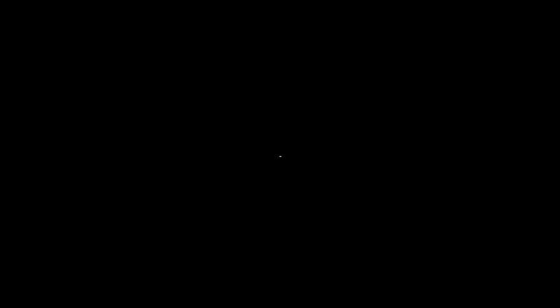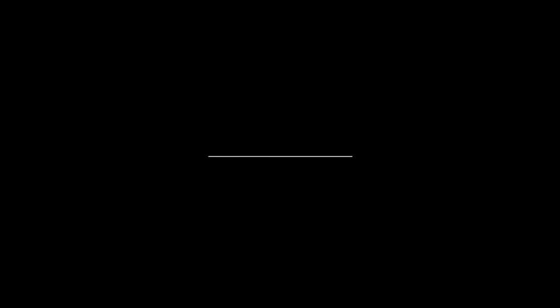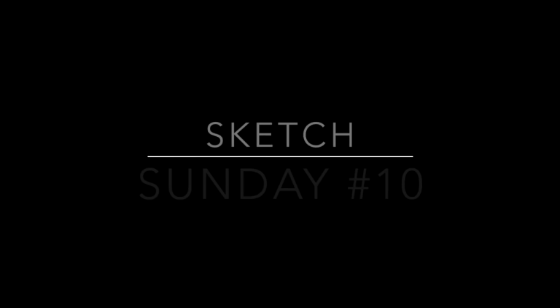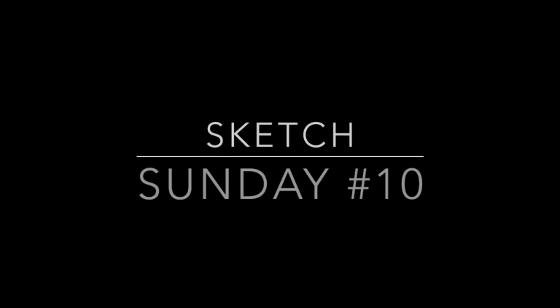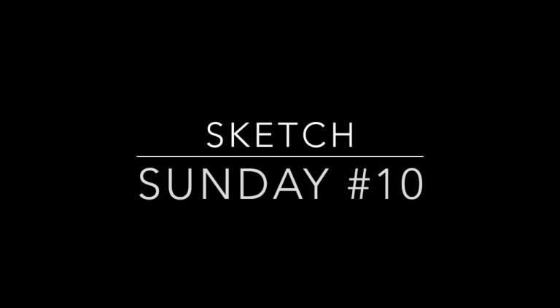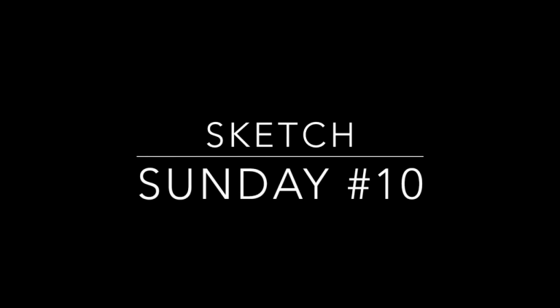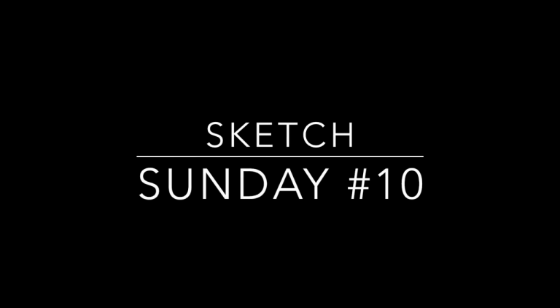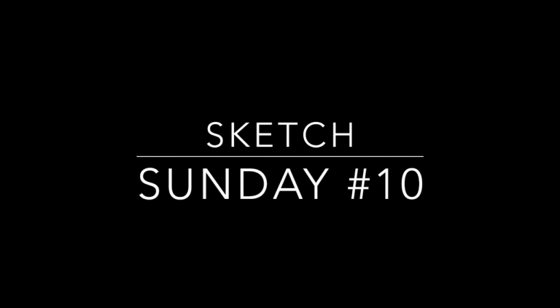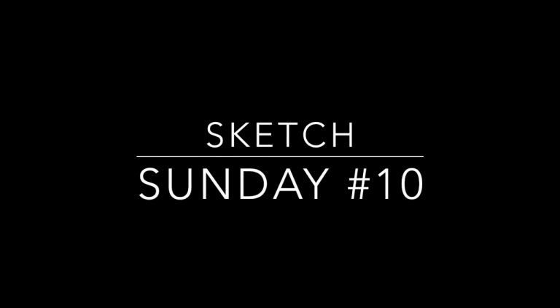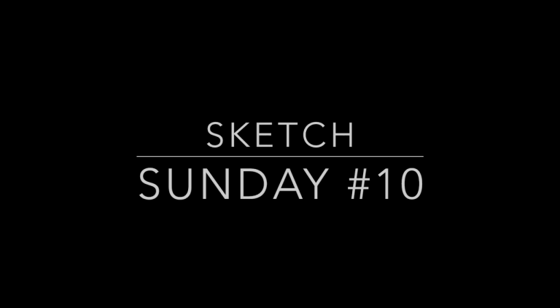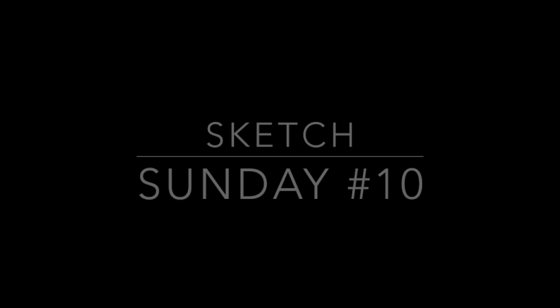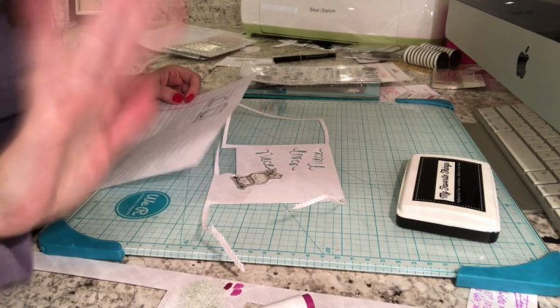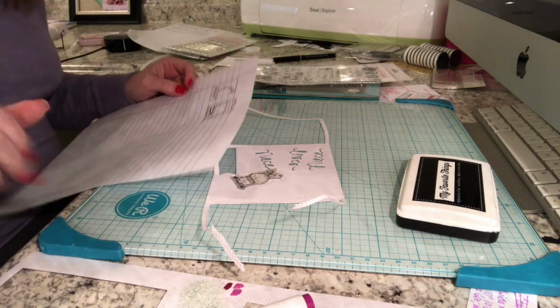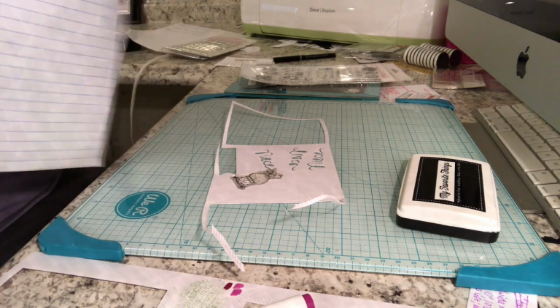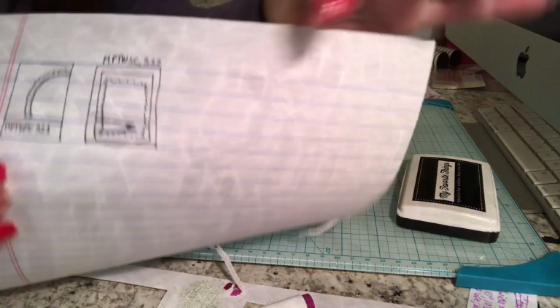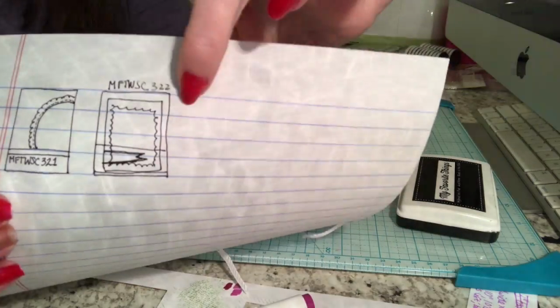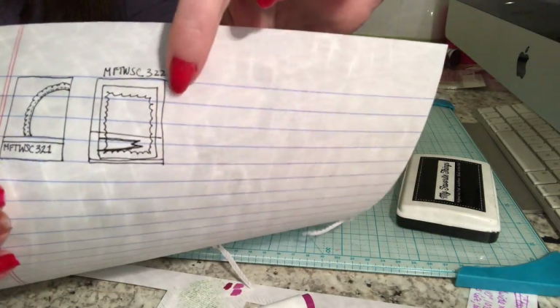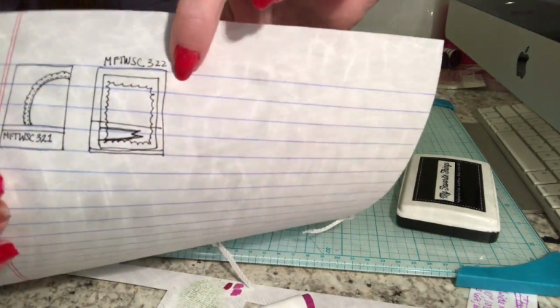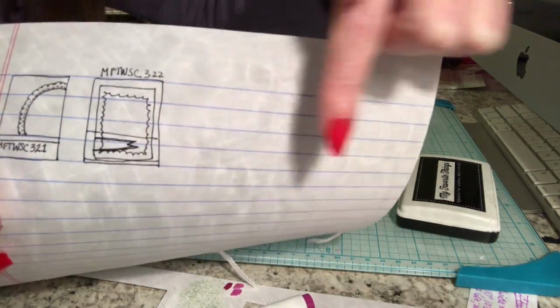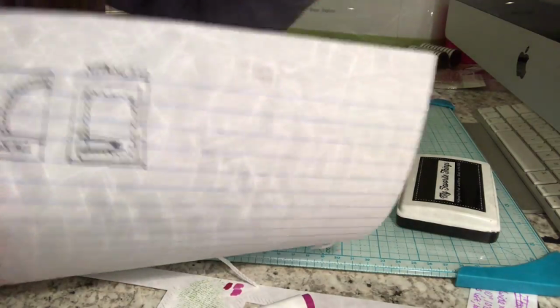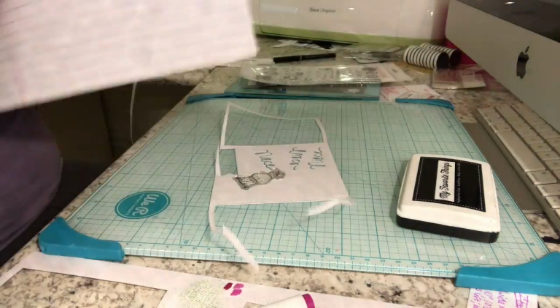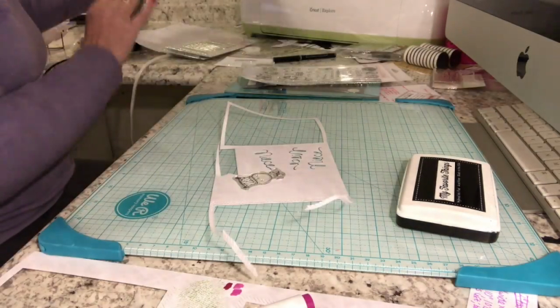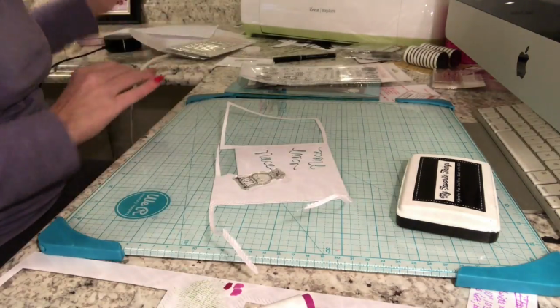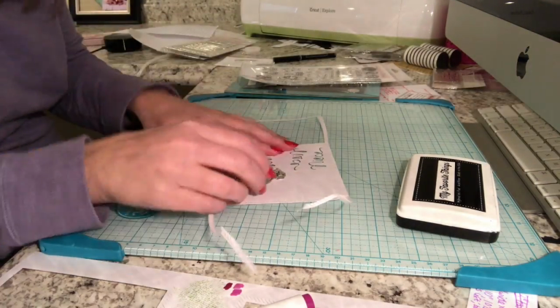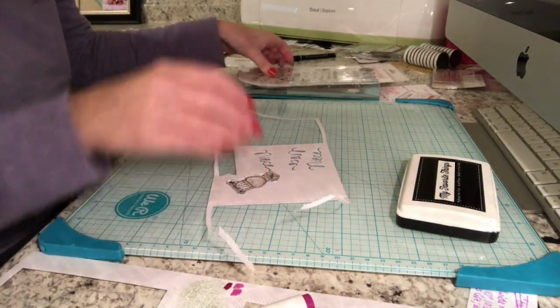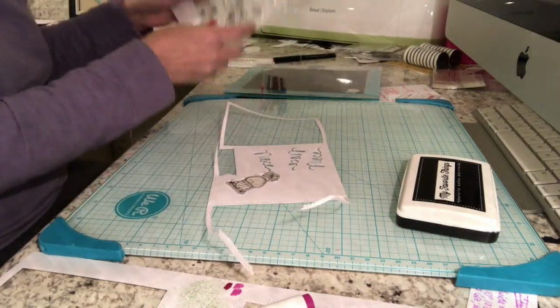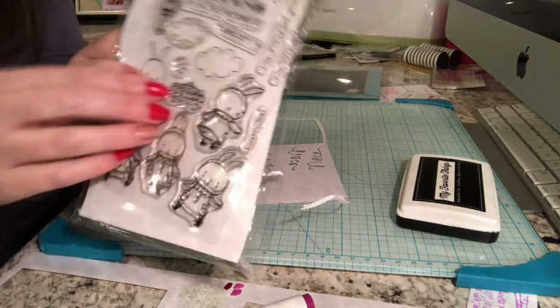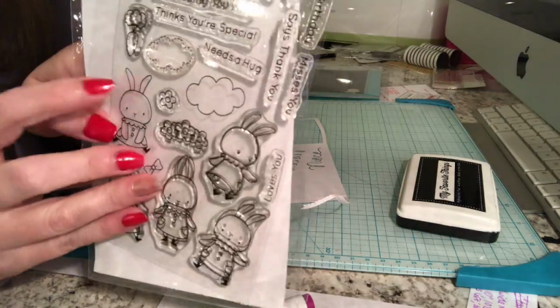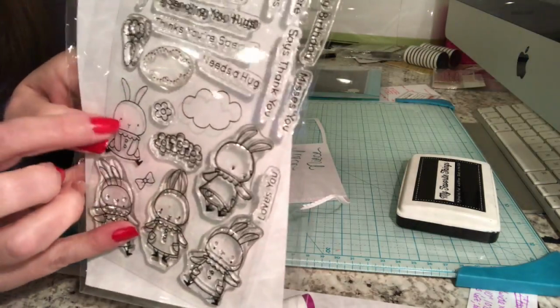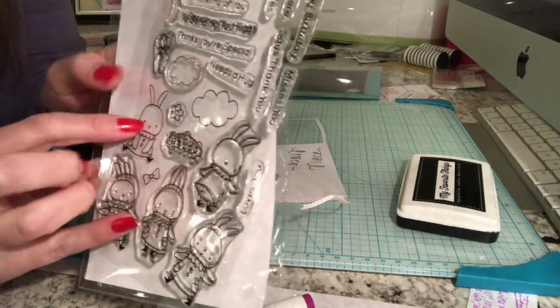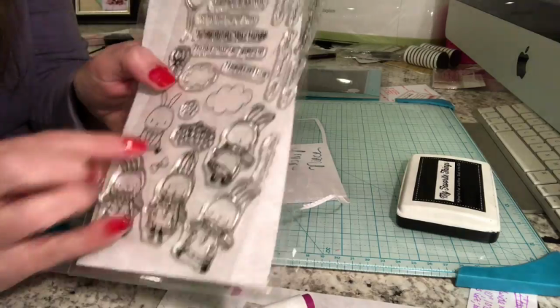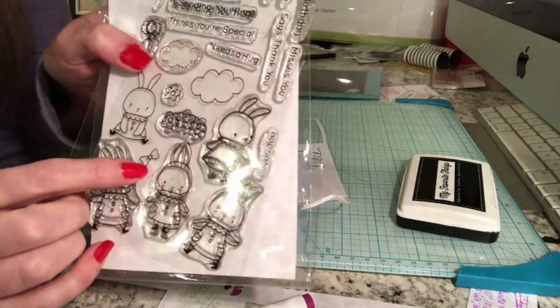Hi everyone, it's Michelle from Scrap Secrets and welcome to another Sketch Sunday video. This week's sketch comes to you from My Favorite Things — you can see a drawing of it there, and there will also be a link to it below in the more information section.